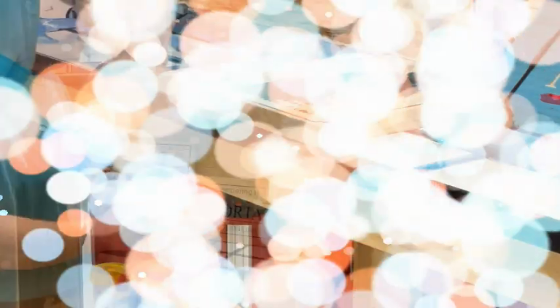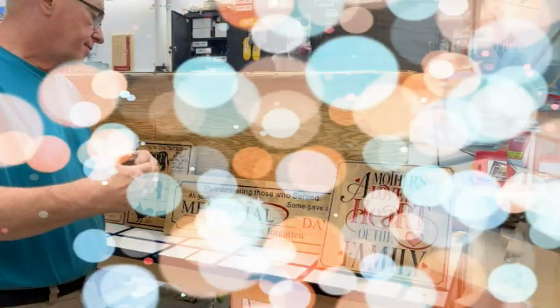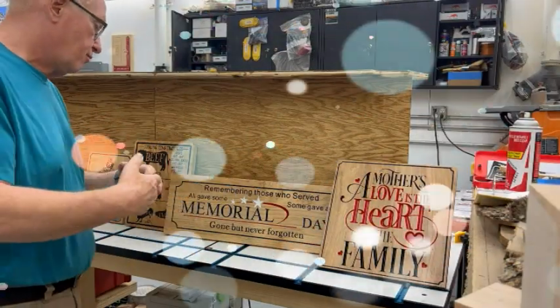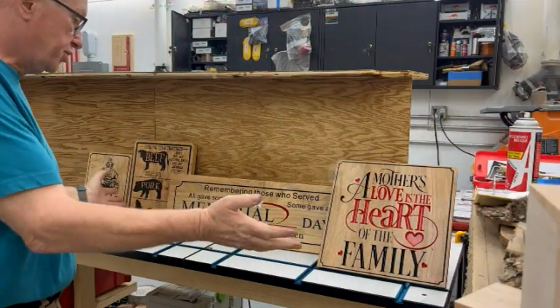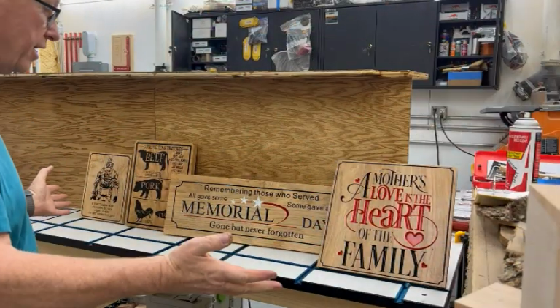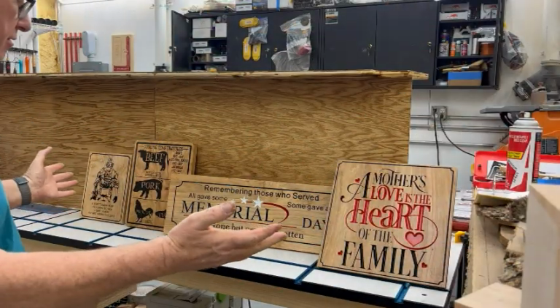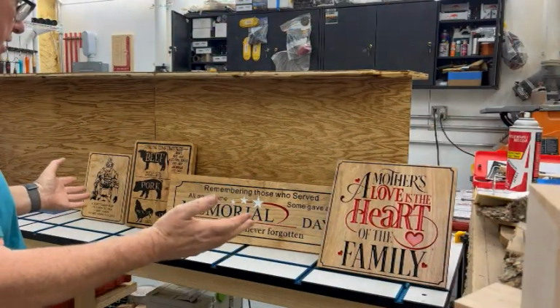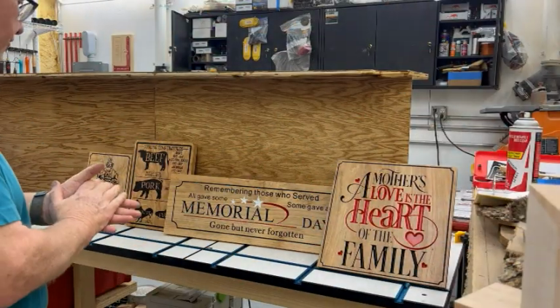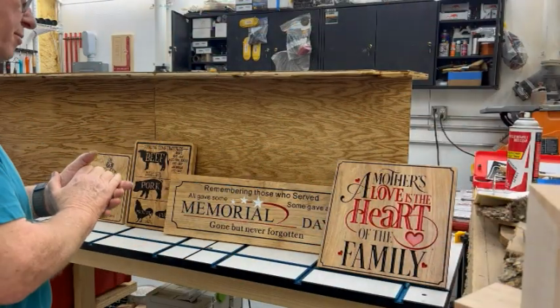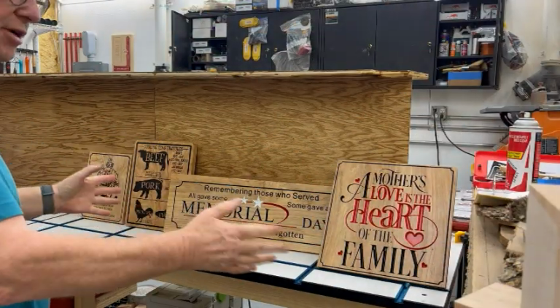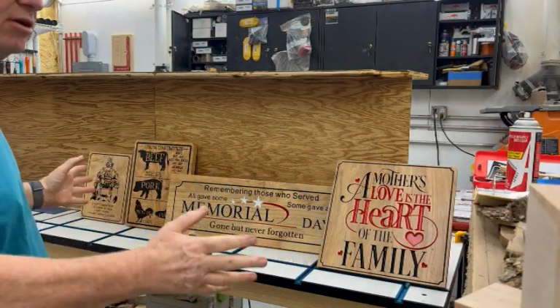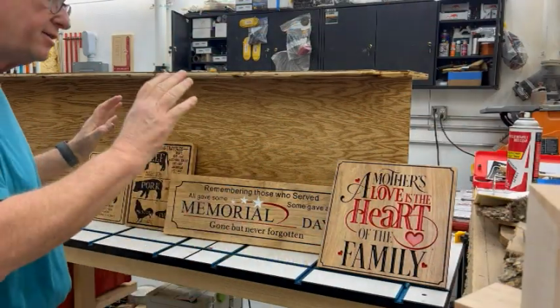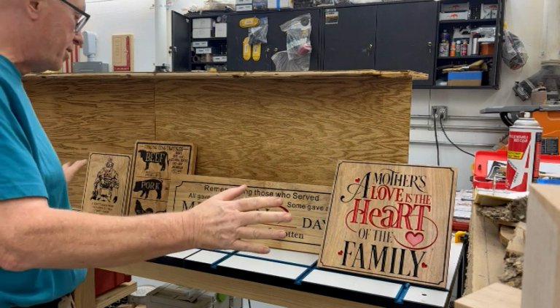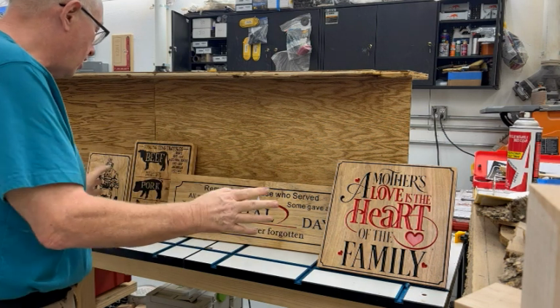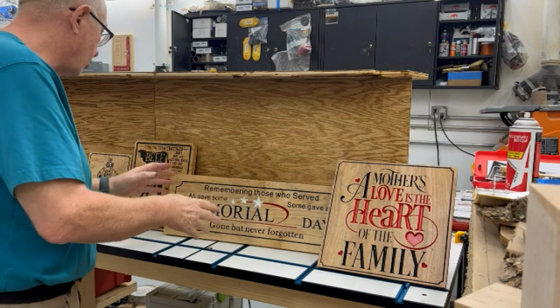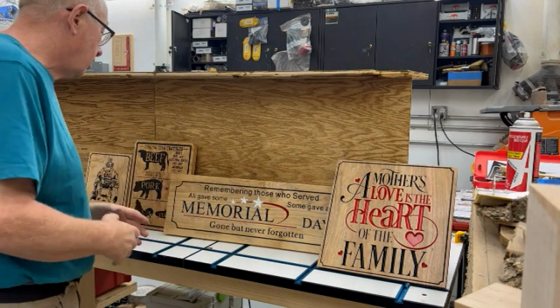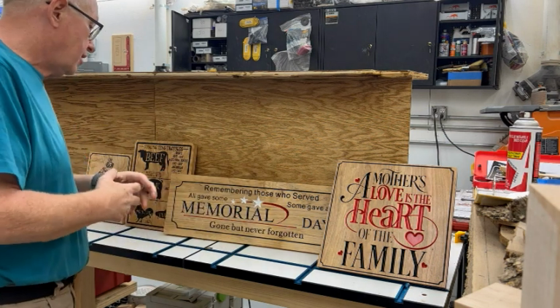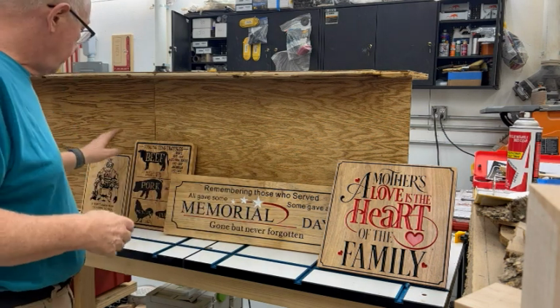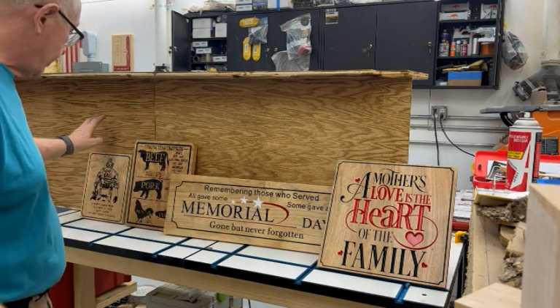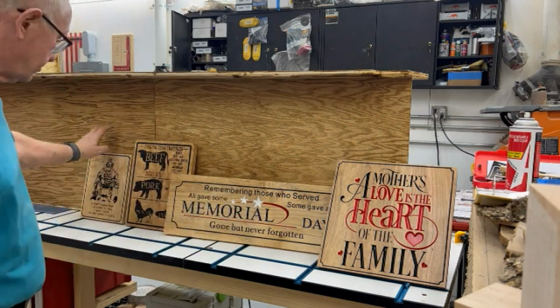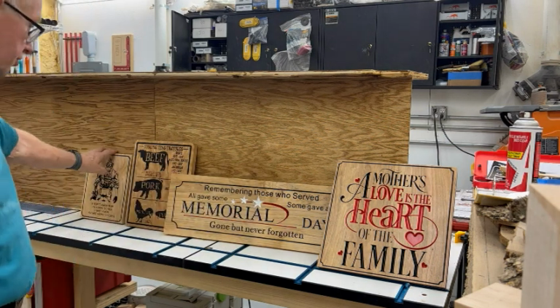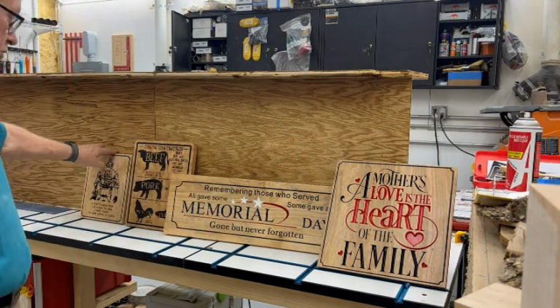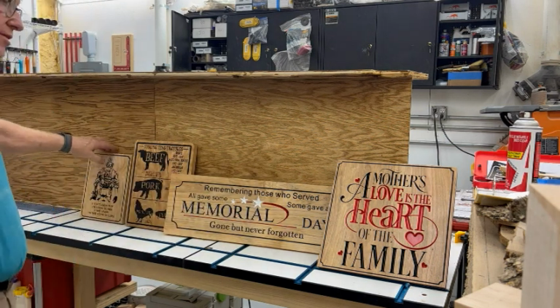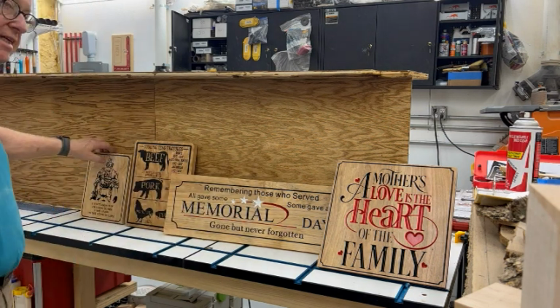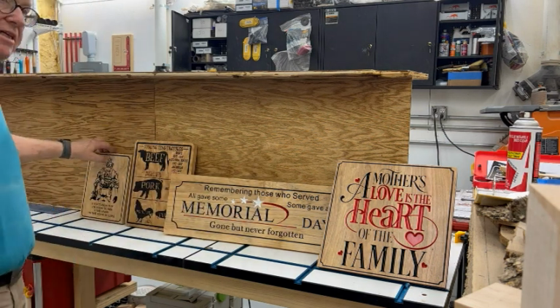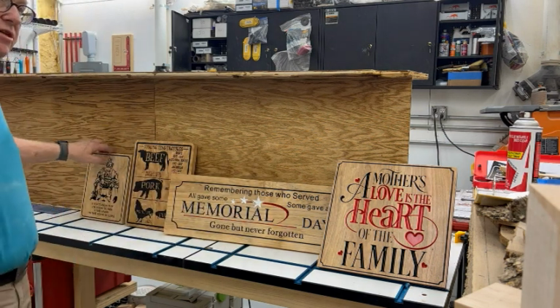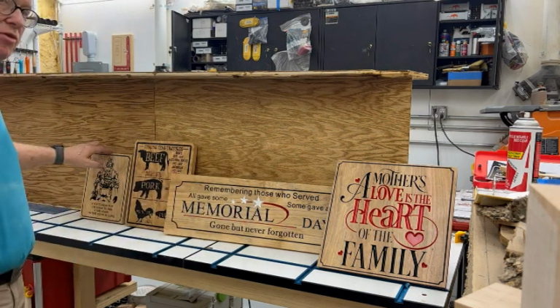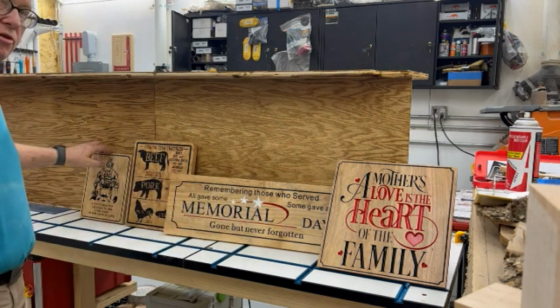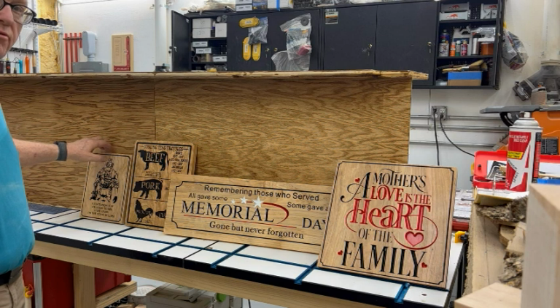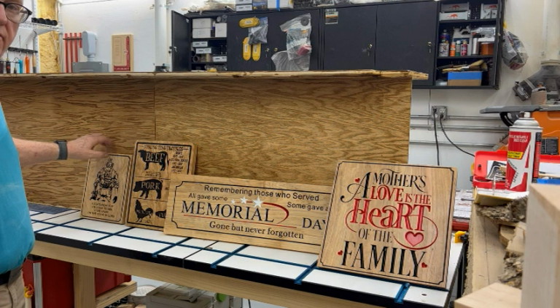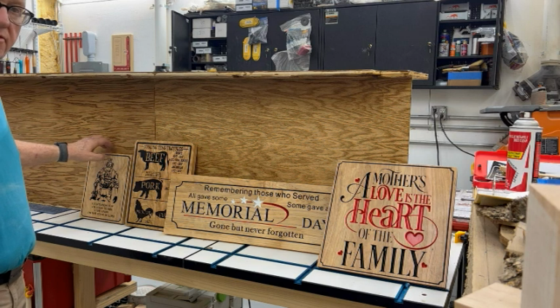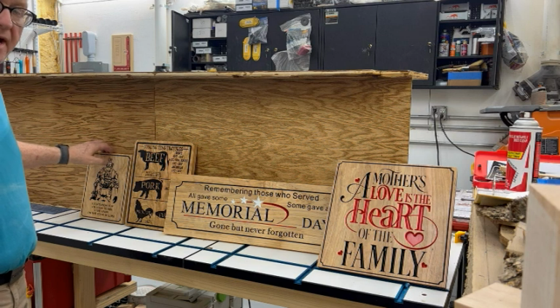A bunch of little detail work — finished product. All four of them turned out real nice. Happy with all four. The soldier was the easiest to remove the mask.